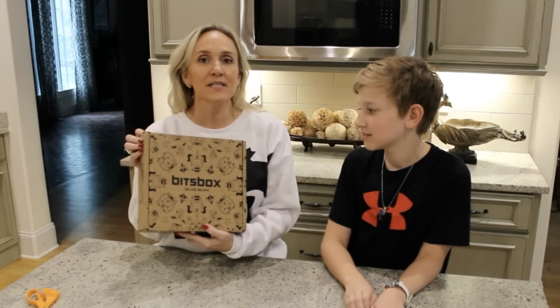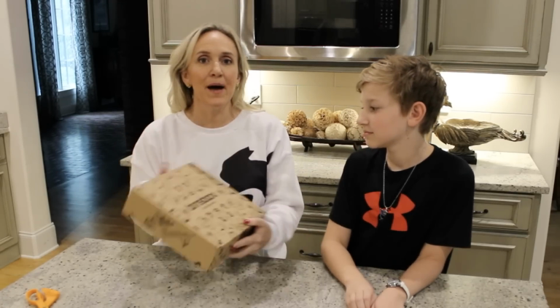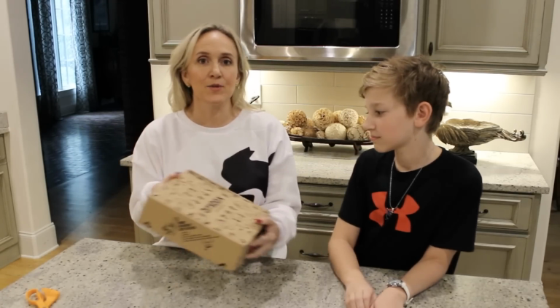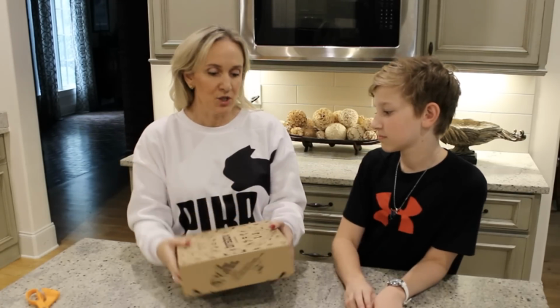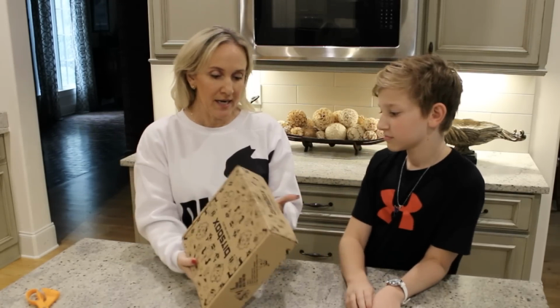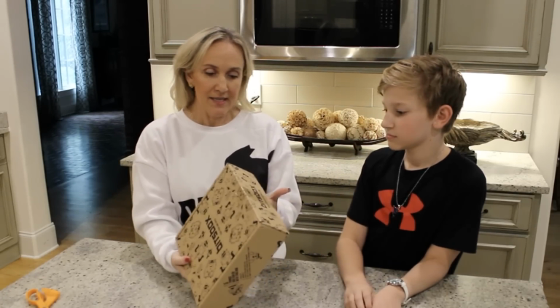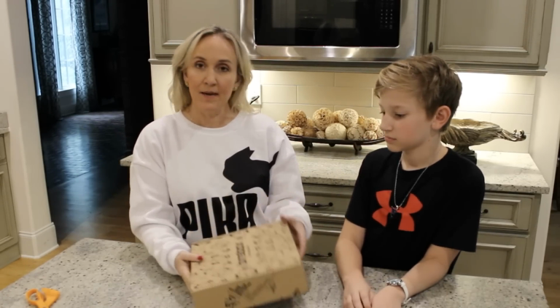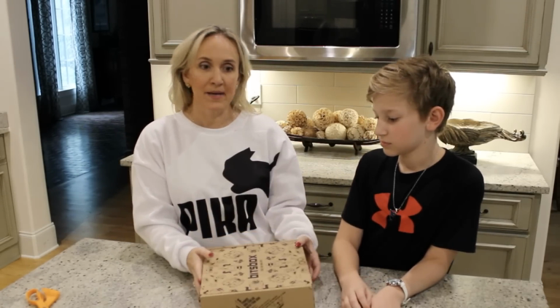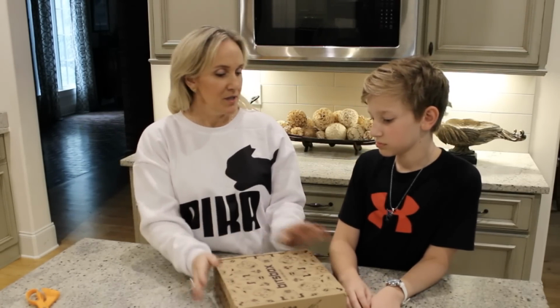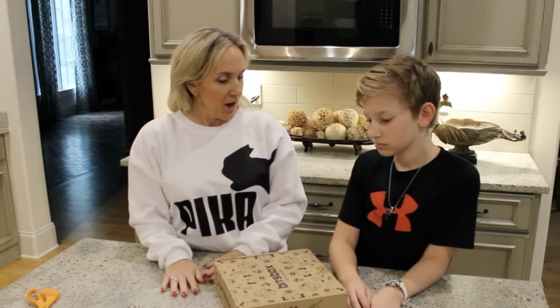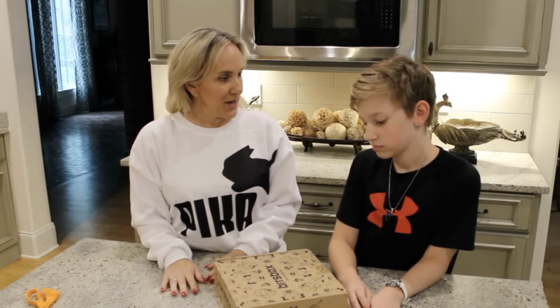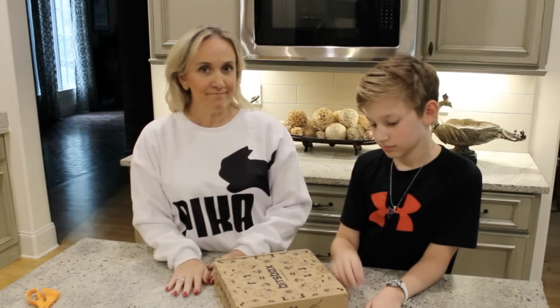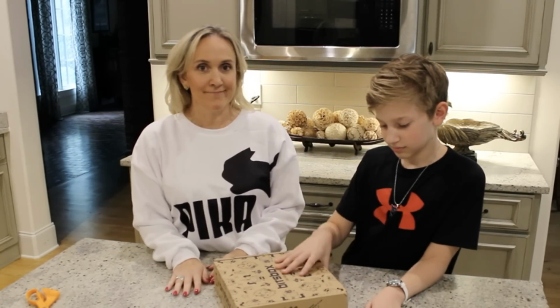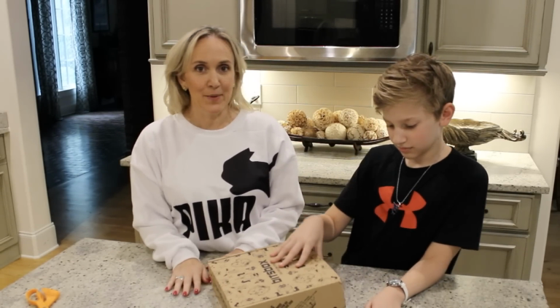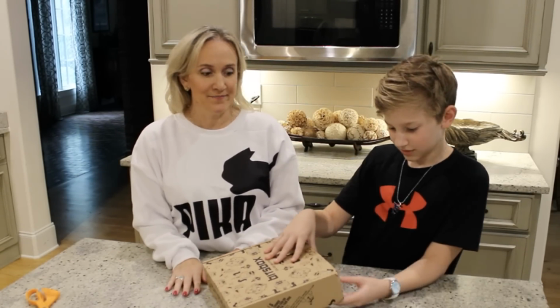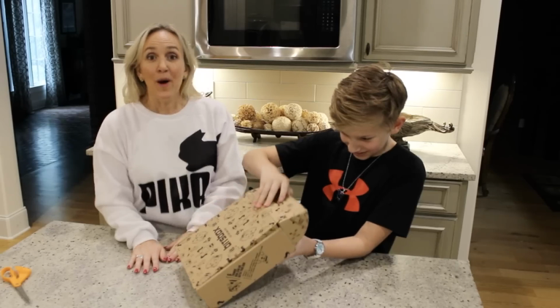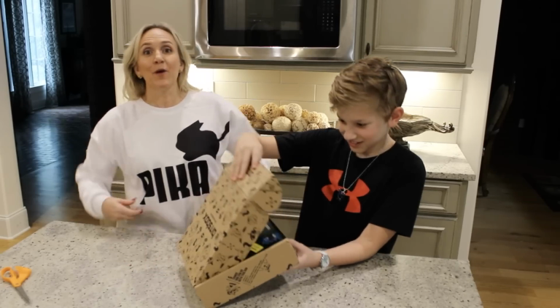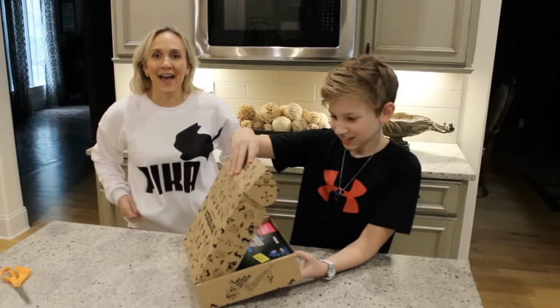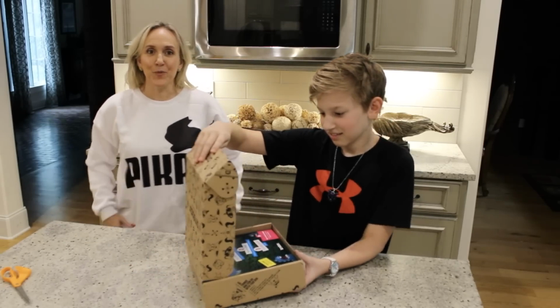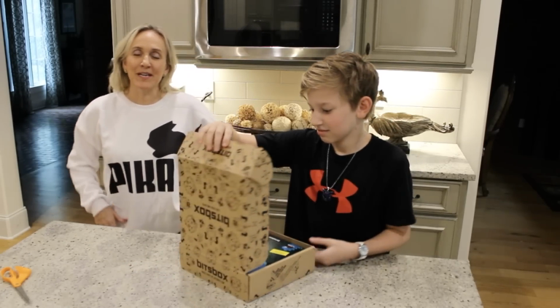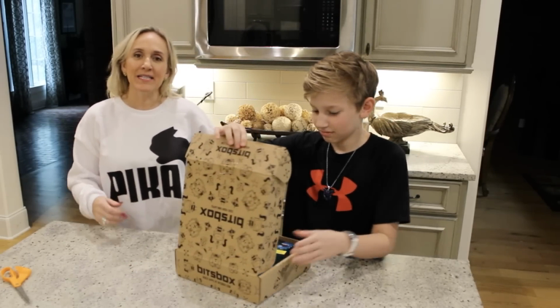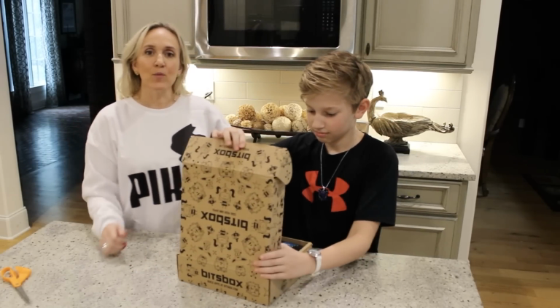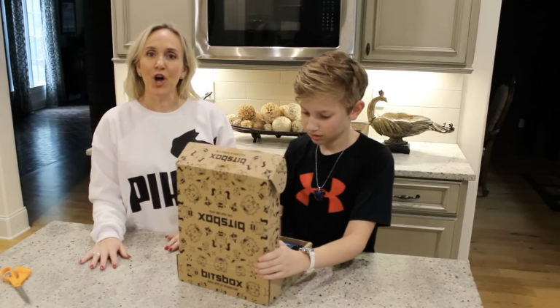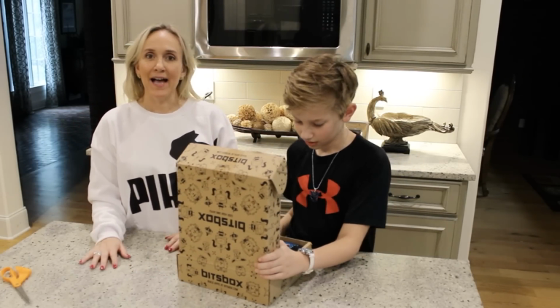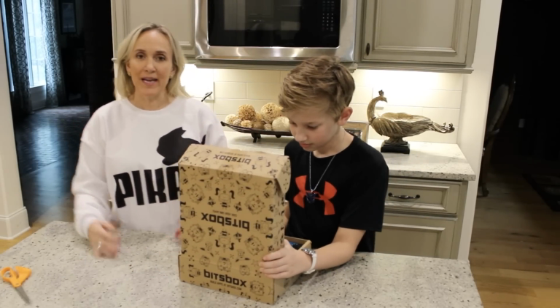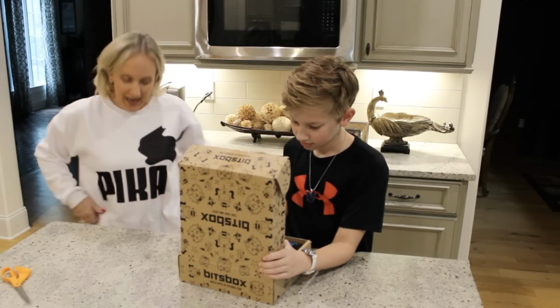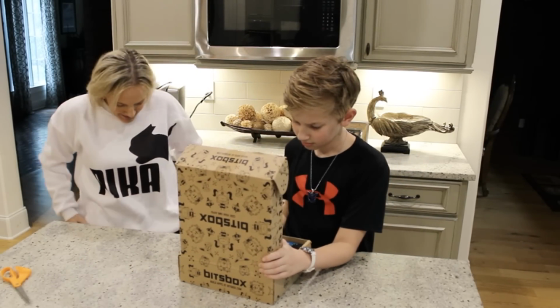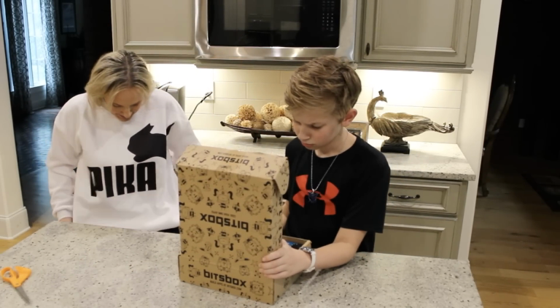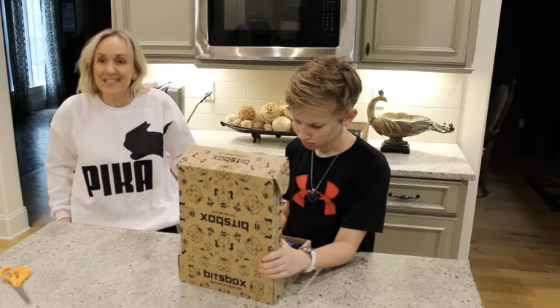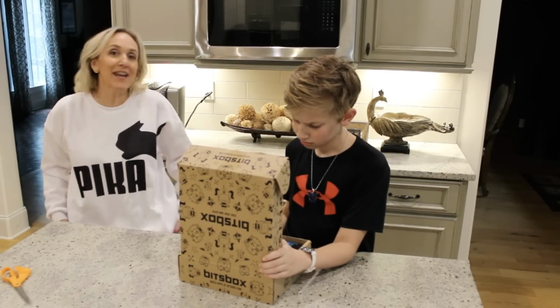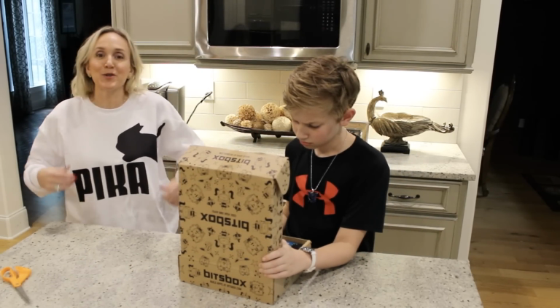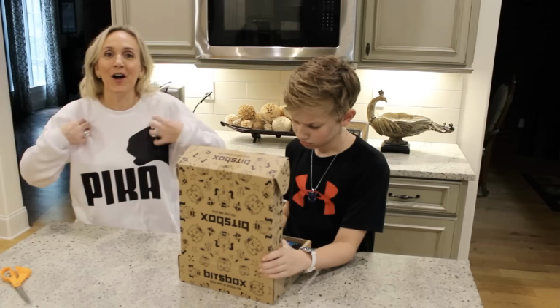So this is the box — it's really sturdy, it didn't come damaged. All right, Jackson, take it away. He's opening that.